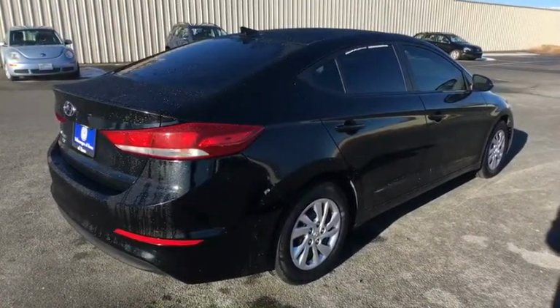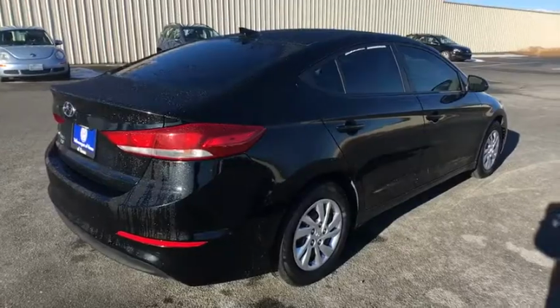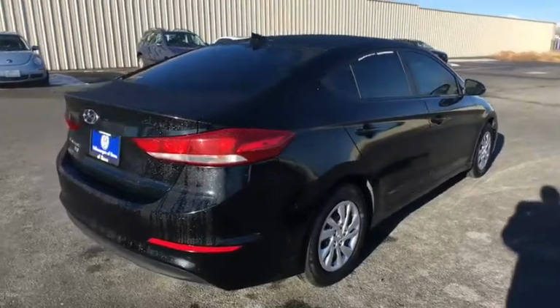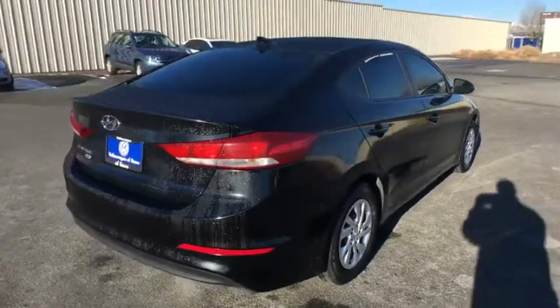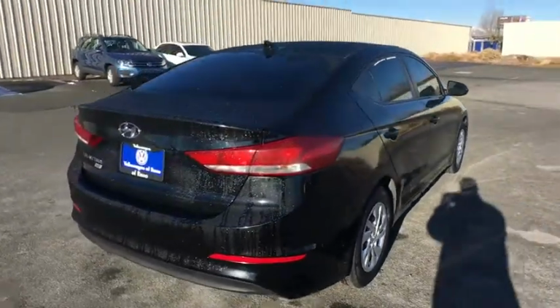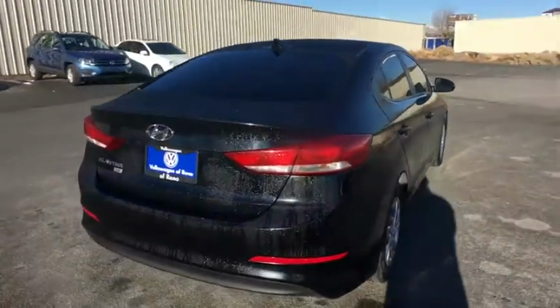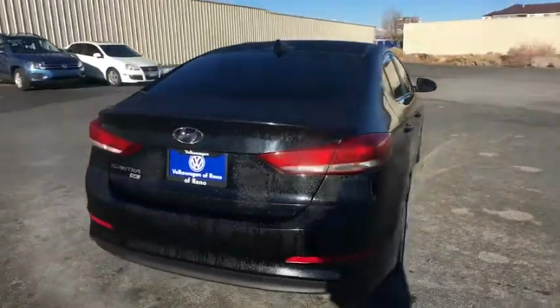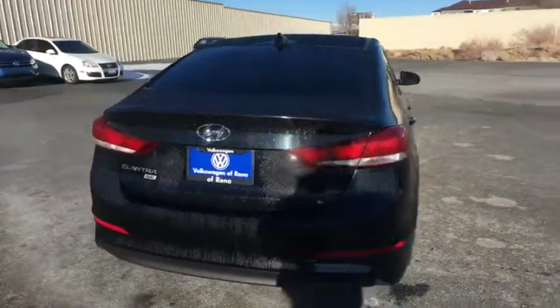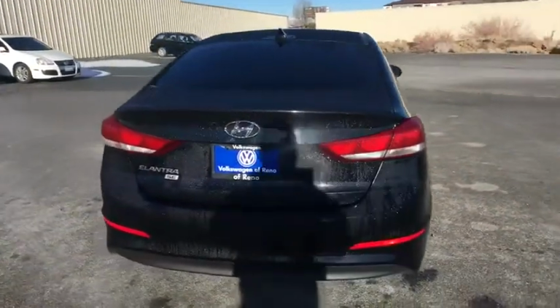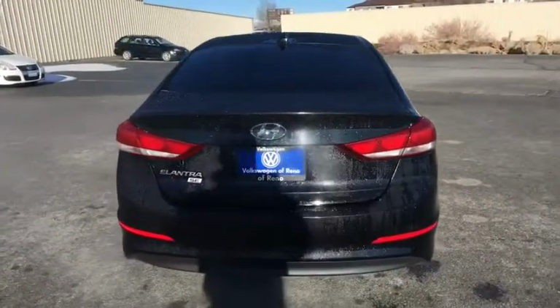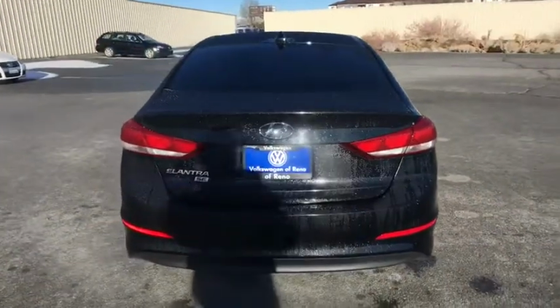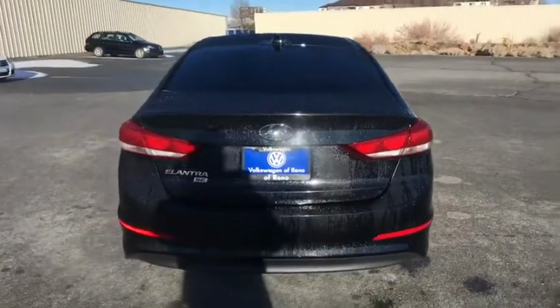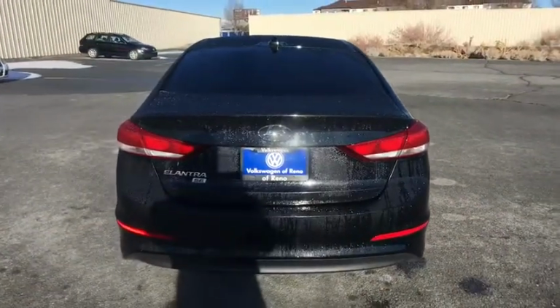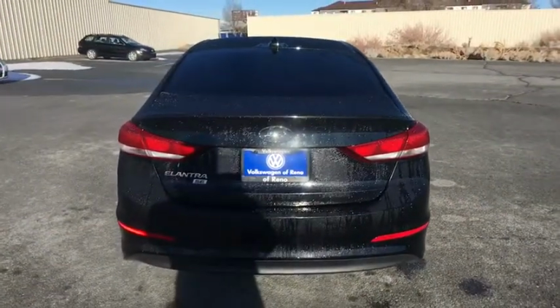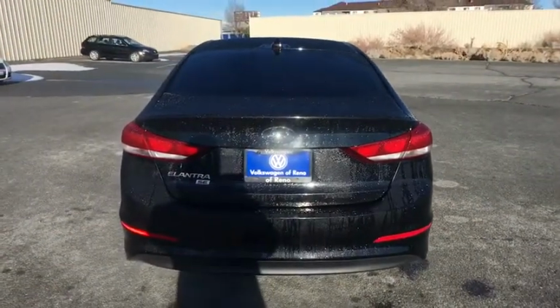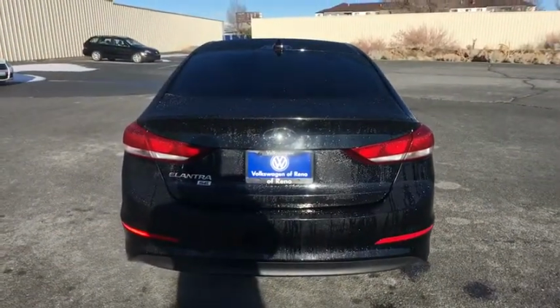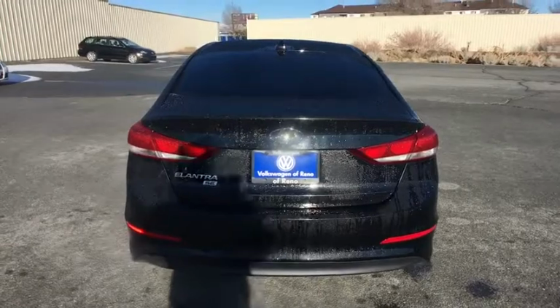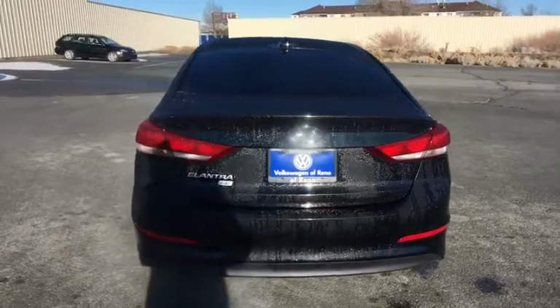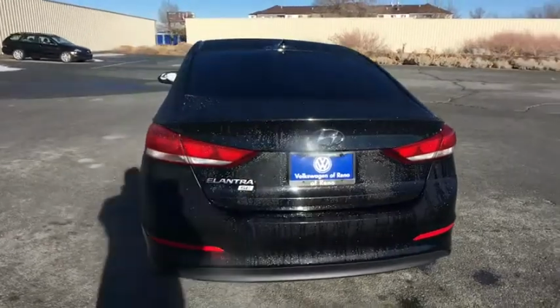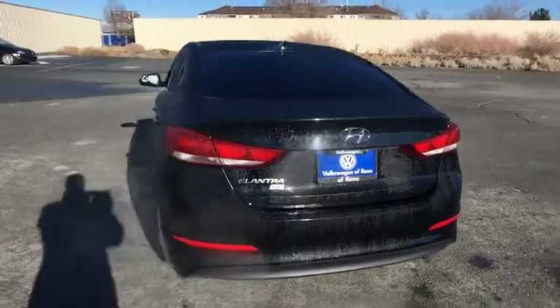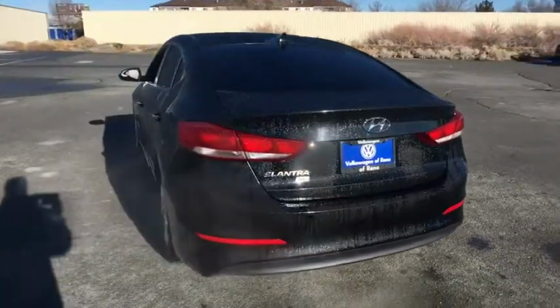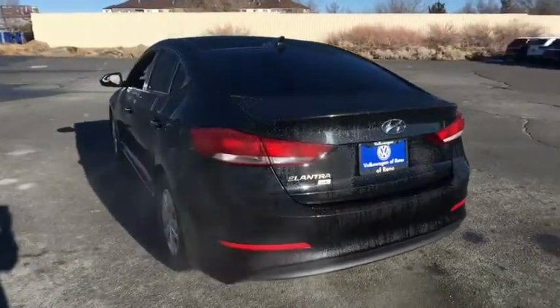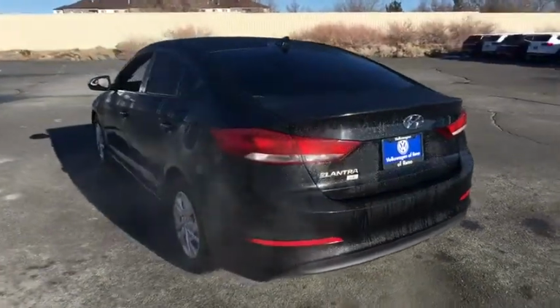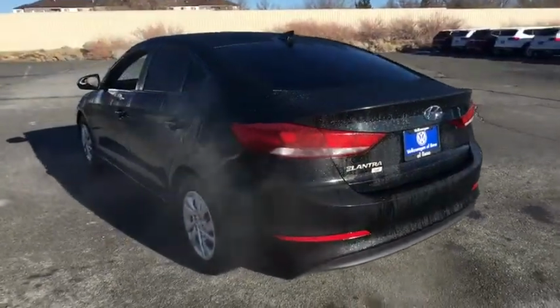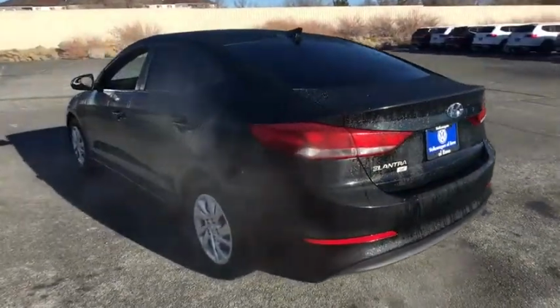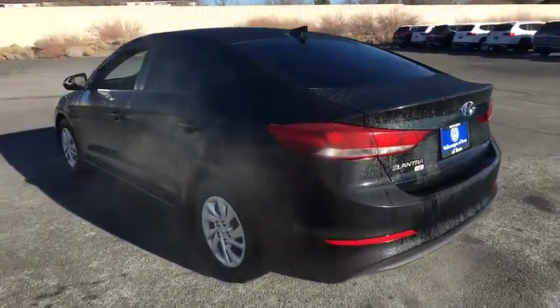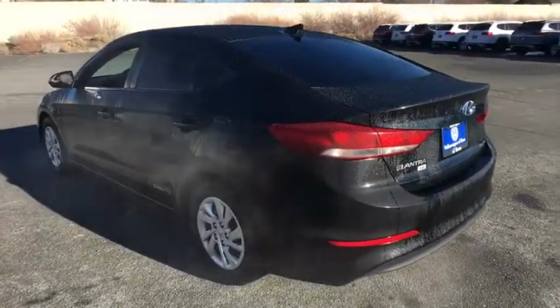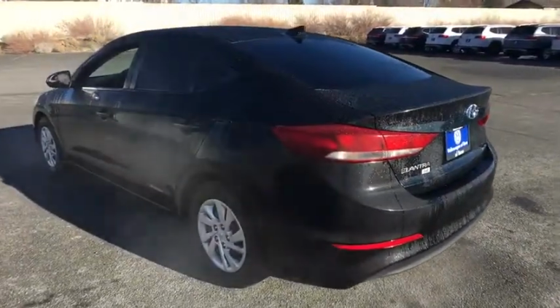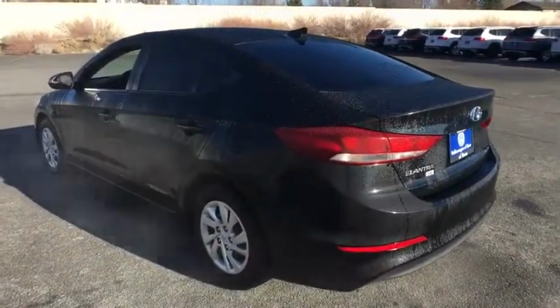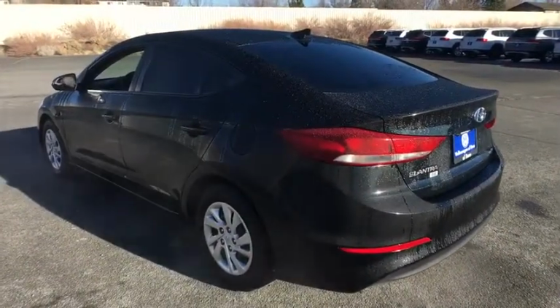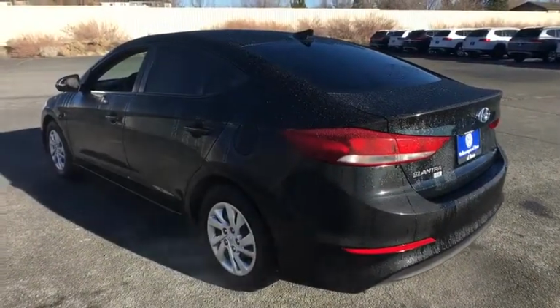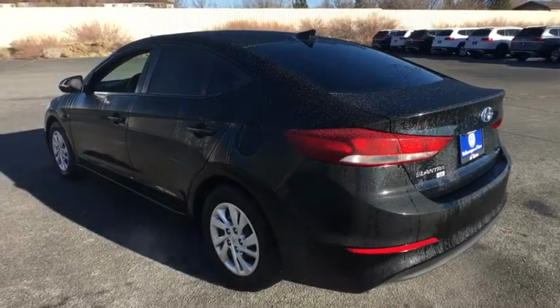Power door locks, bucket seats, child safety locks, CD player, MP3 player, passenger airbag, trip computer, side head airbag, power windows, daytime running lights, brake assist.